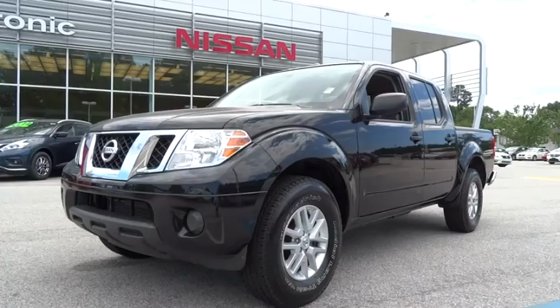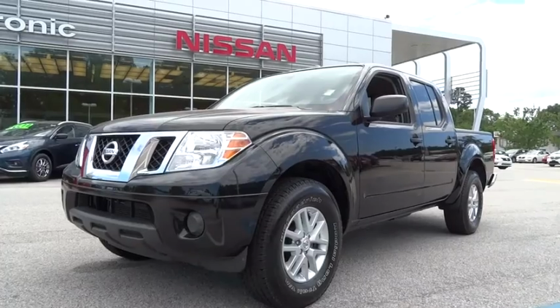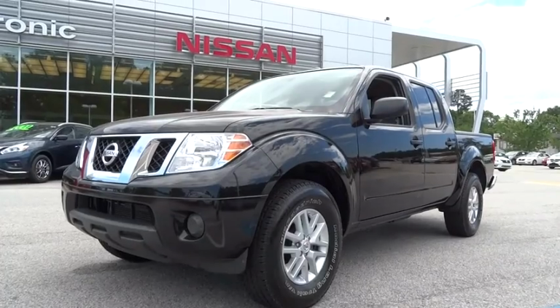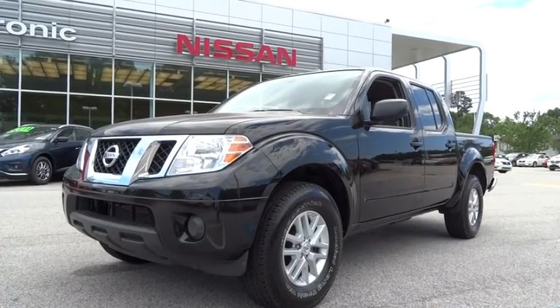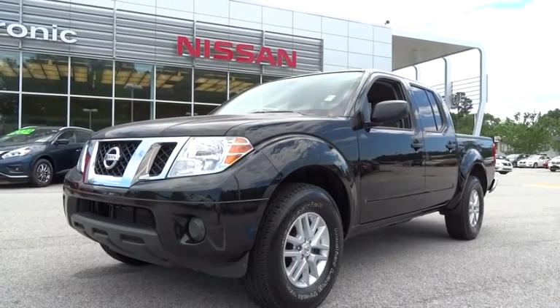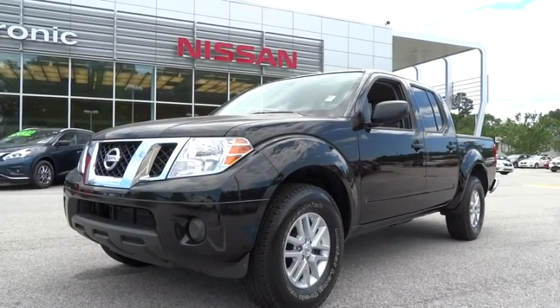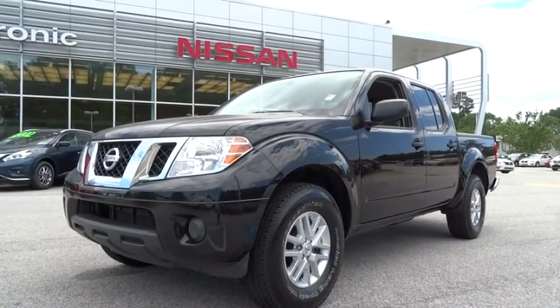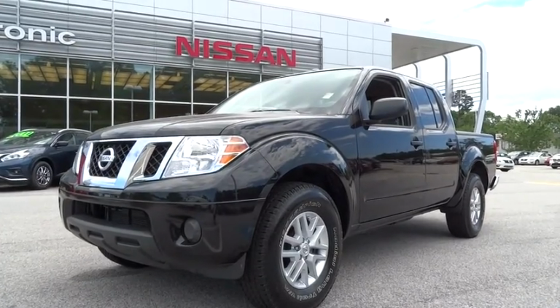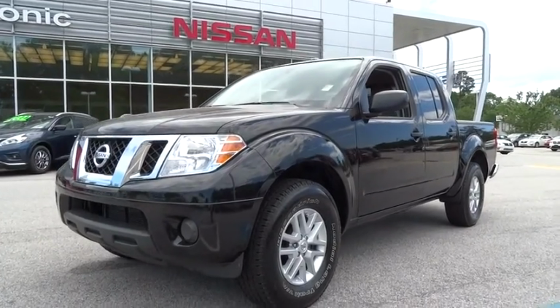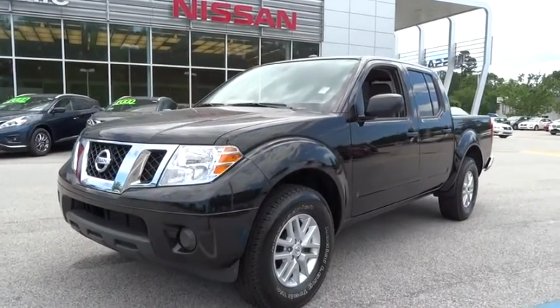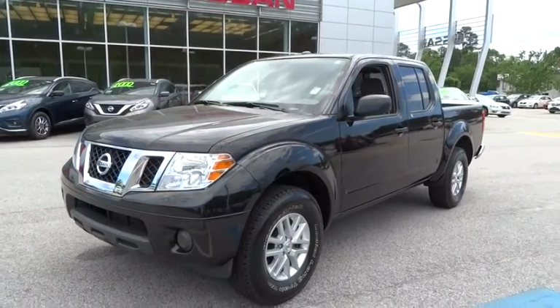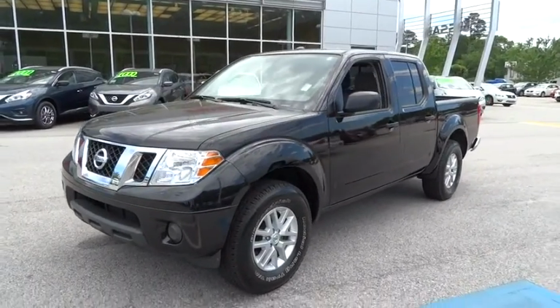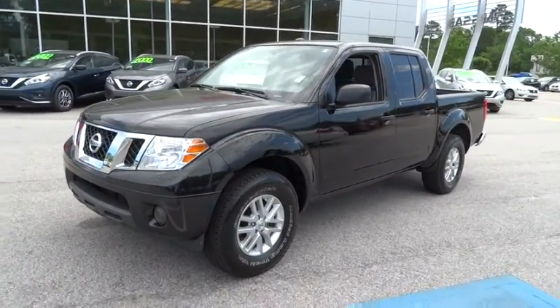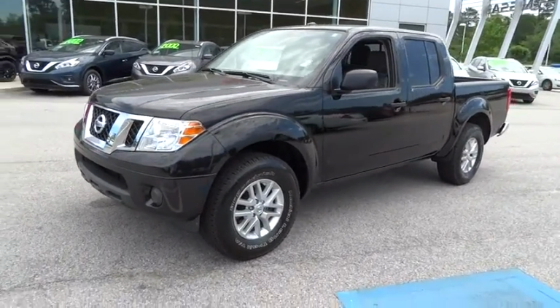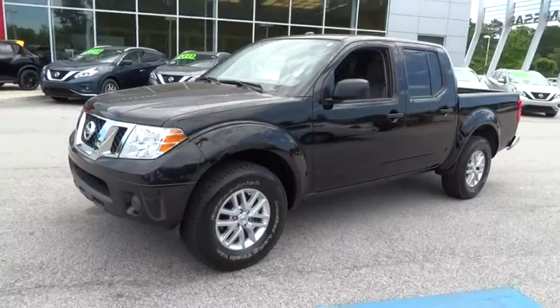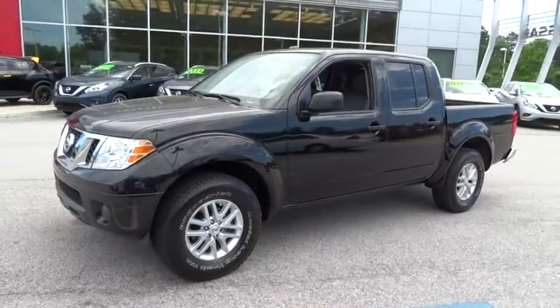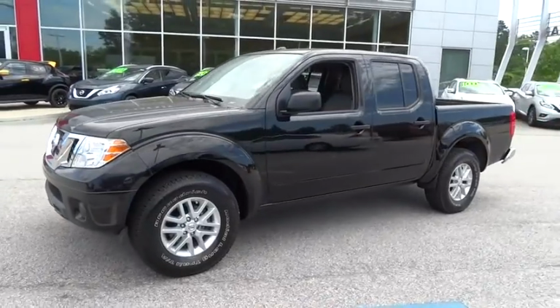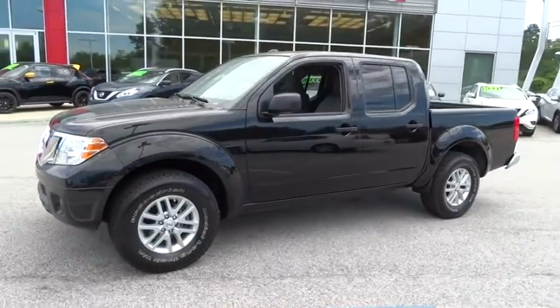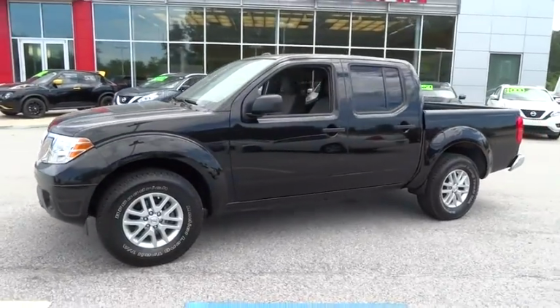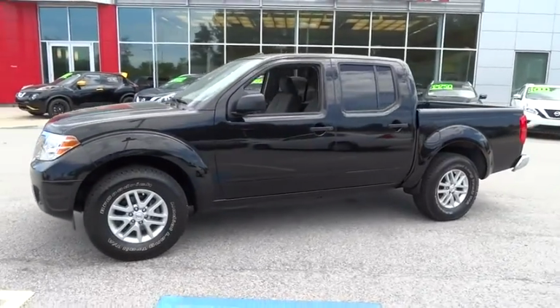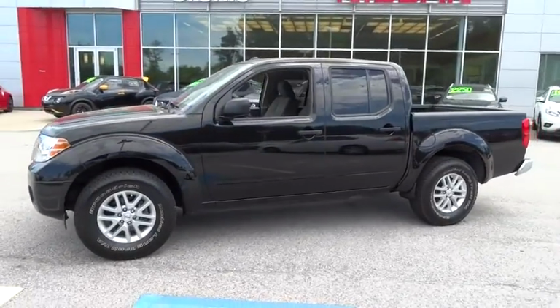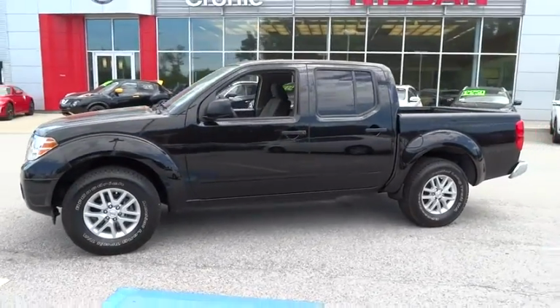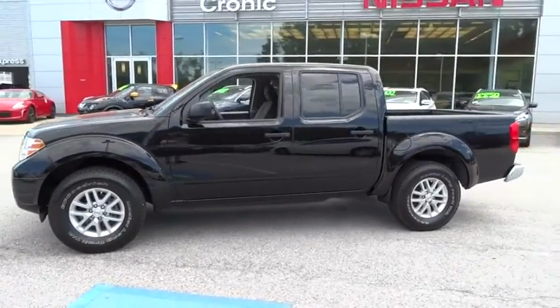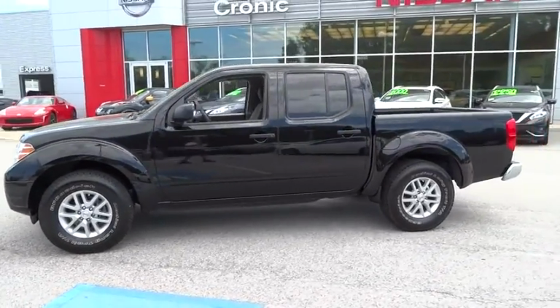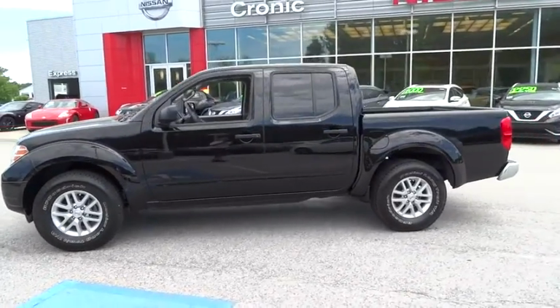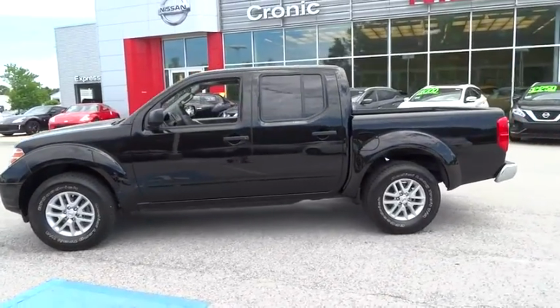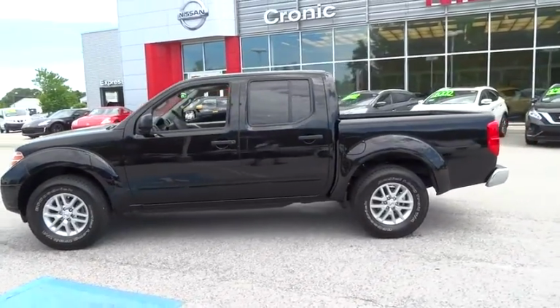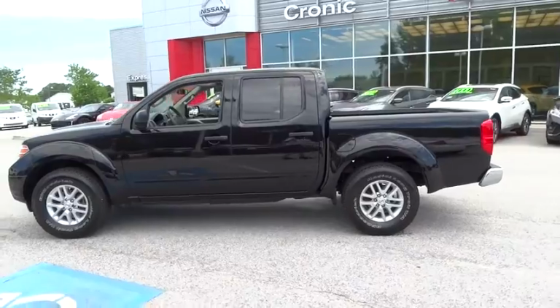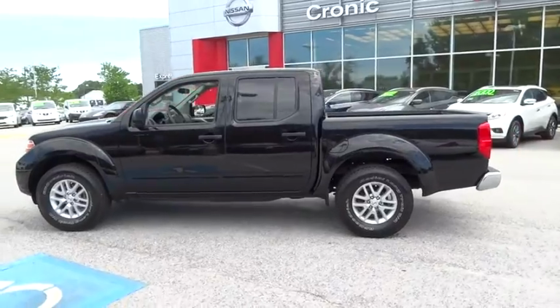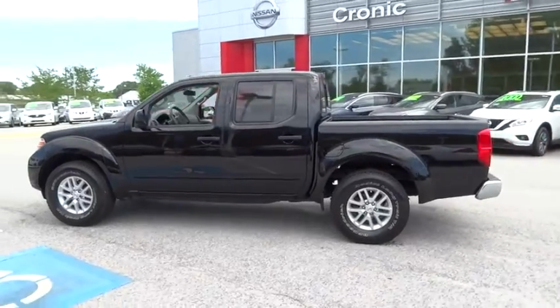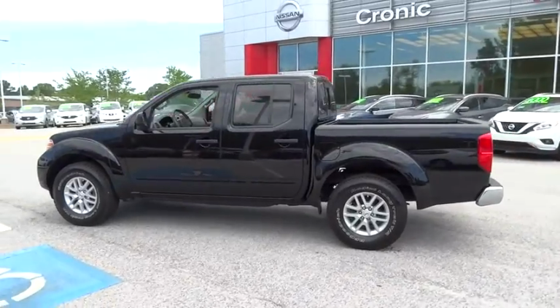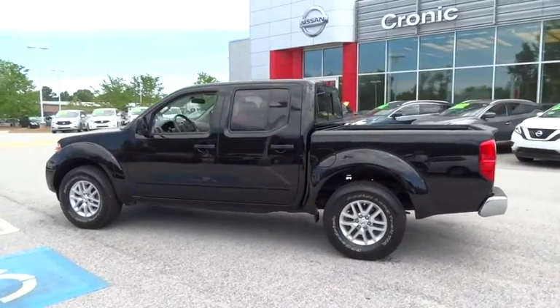The 2015 Nissan Frontier. The Nissan Frontier offers a full-length, fully boxed frame for strength, serious off-road capabilities, and a five-star rating for side impact crash safety.